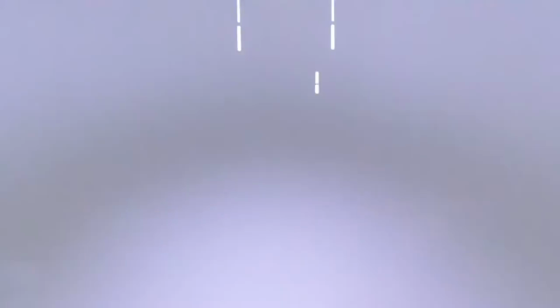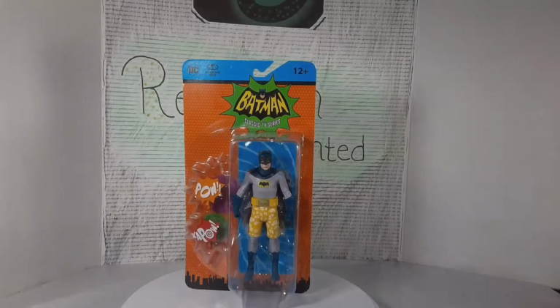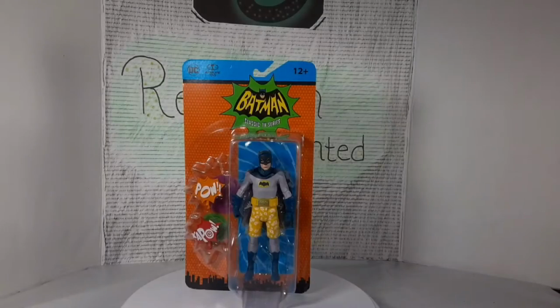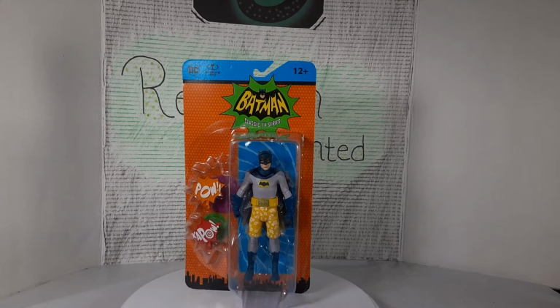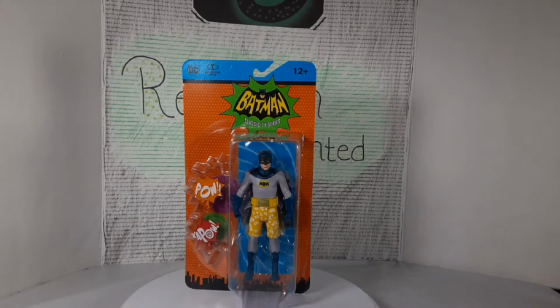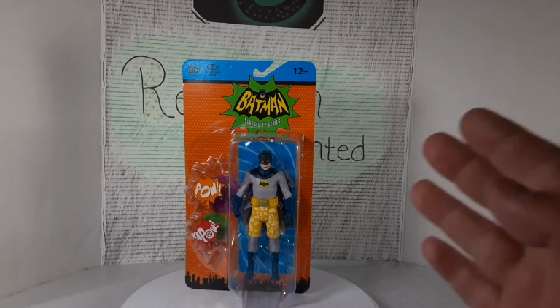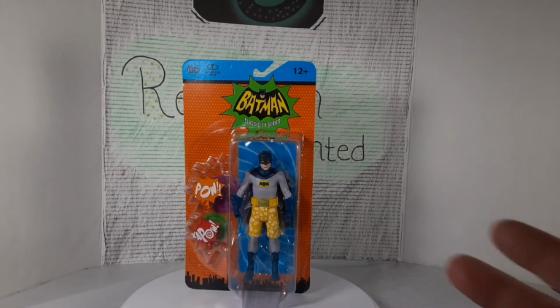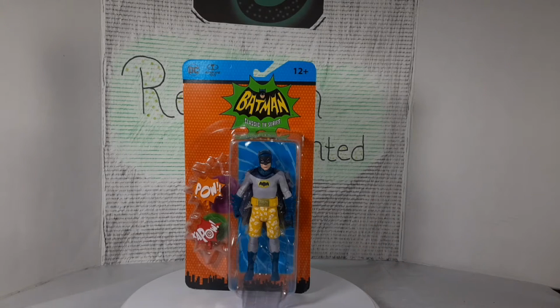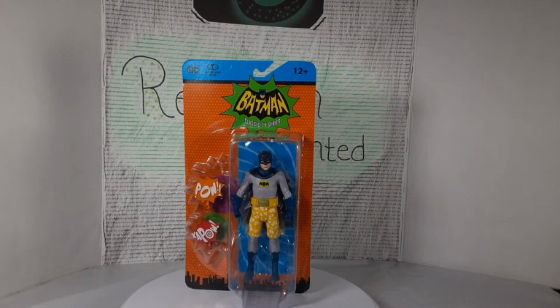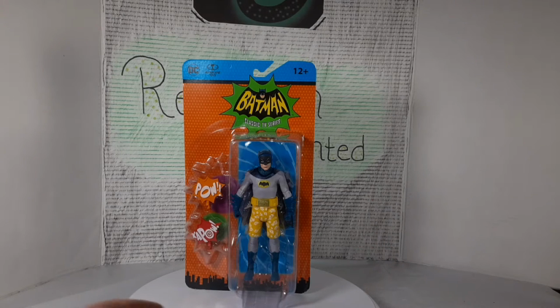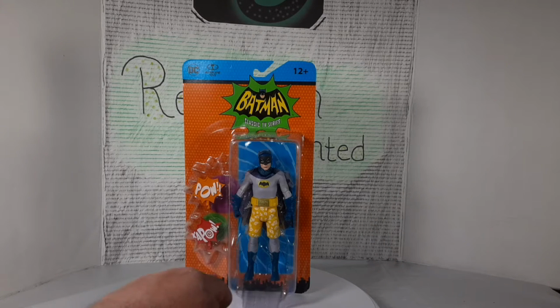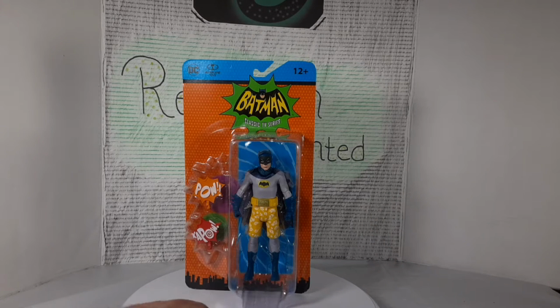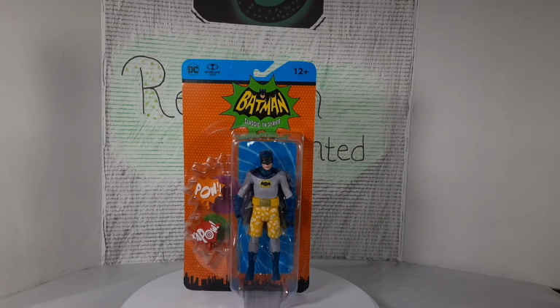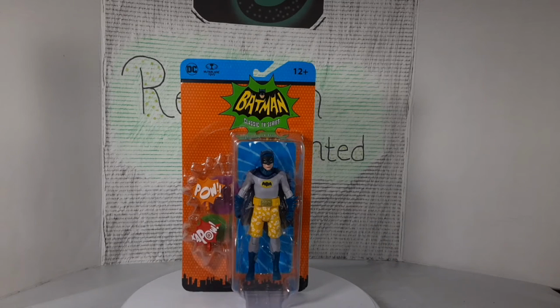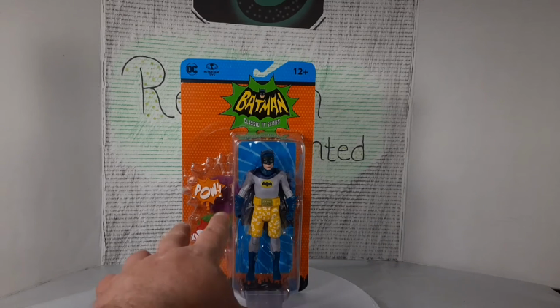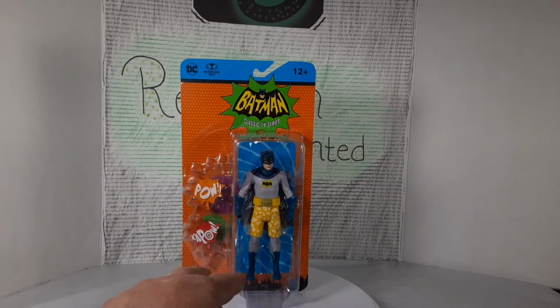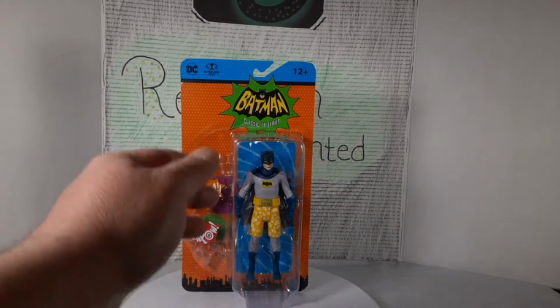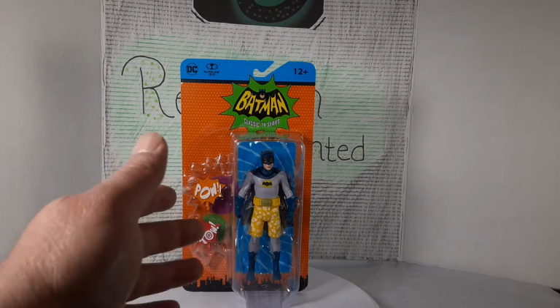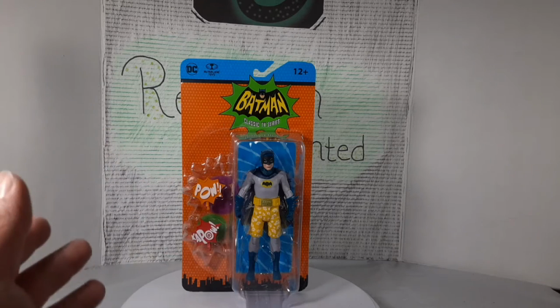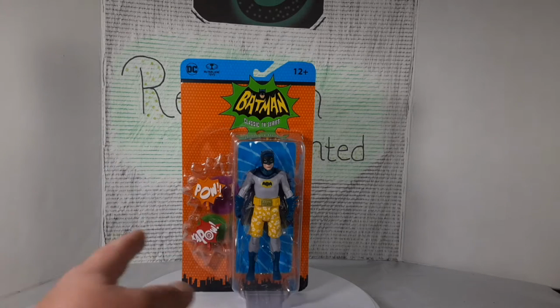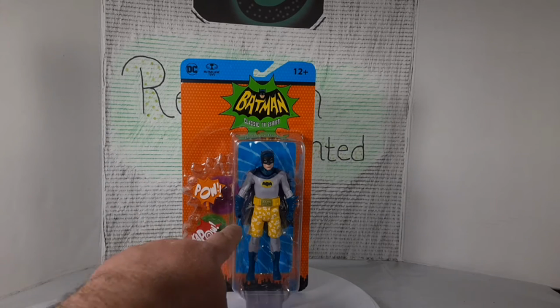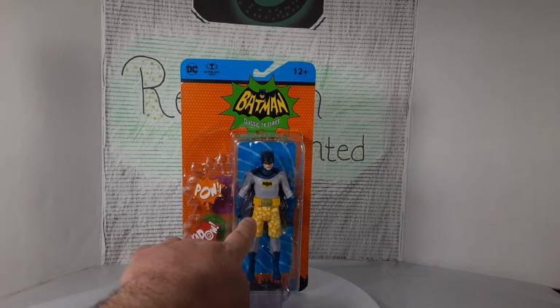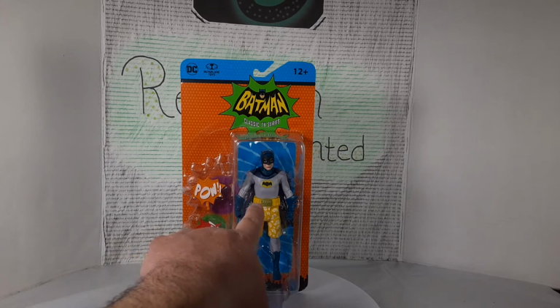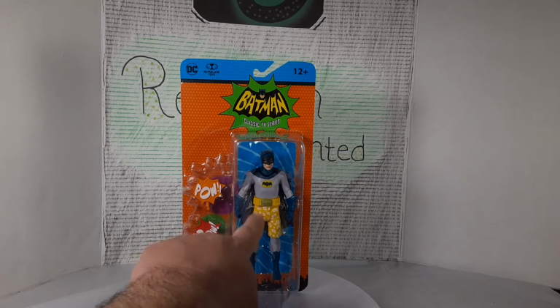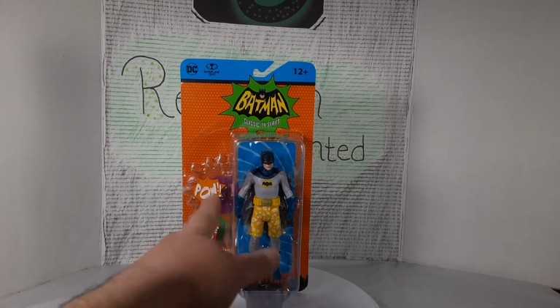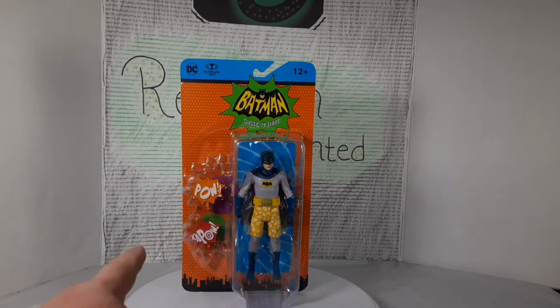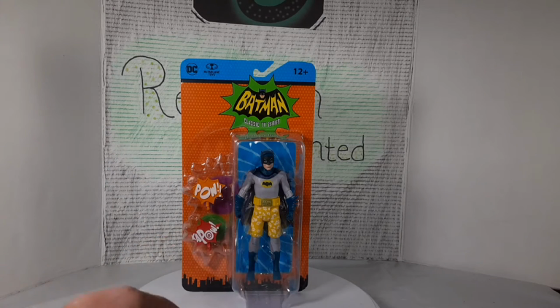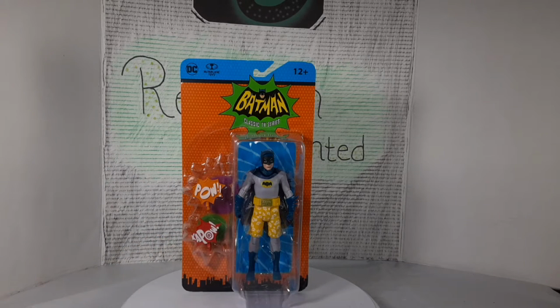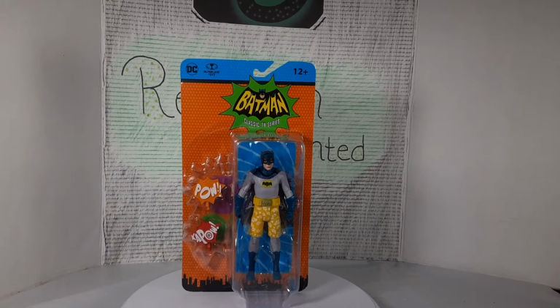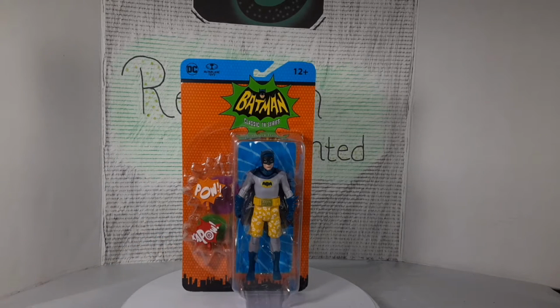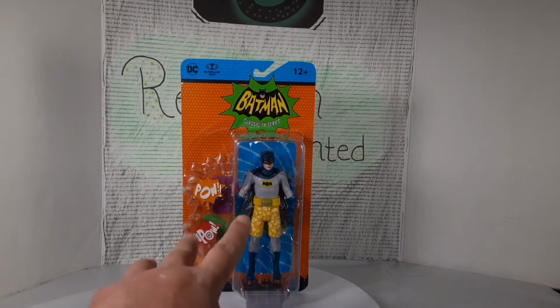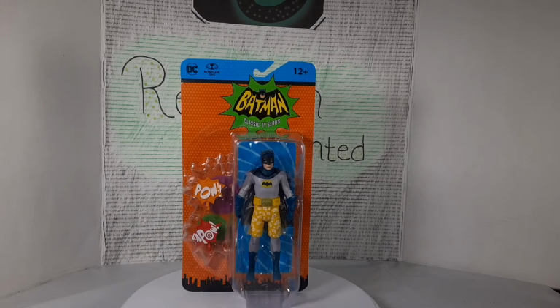This is the Batman from wave 2 of McFarlane. Much like the Joker, all they really did was give him the swim trunks. But still kind of cool.